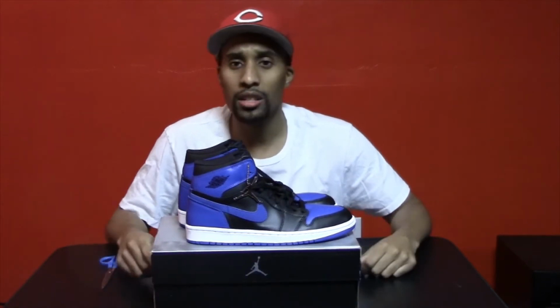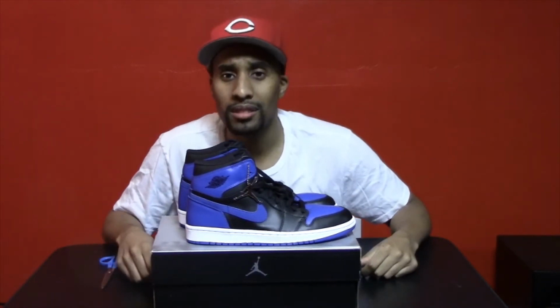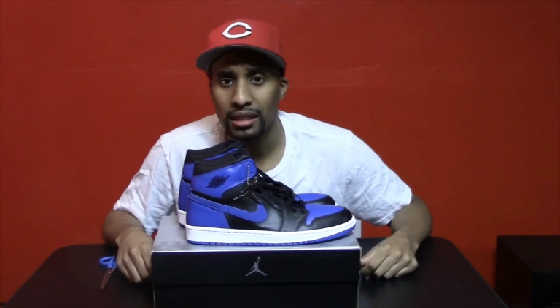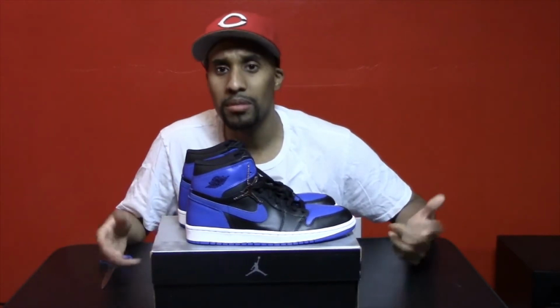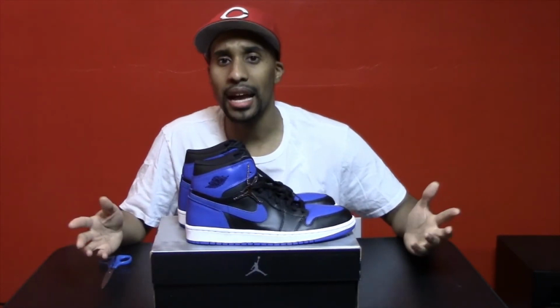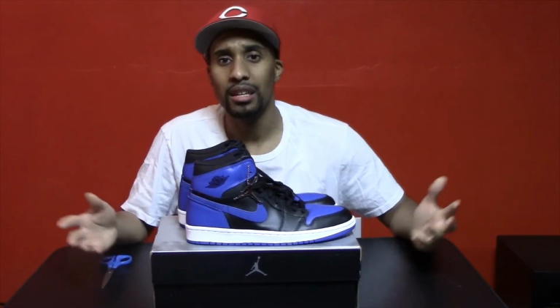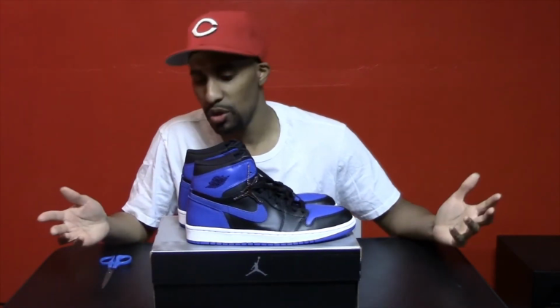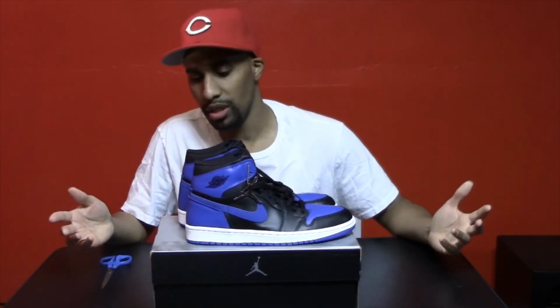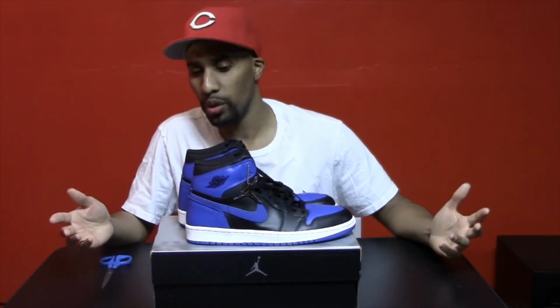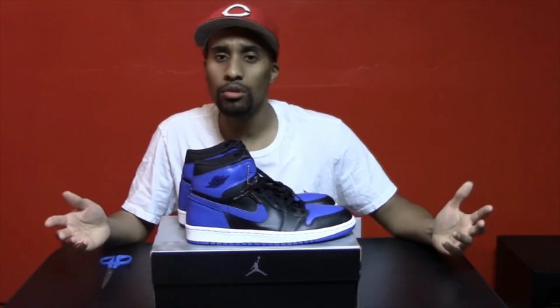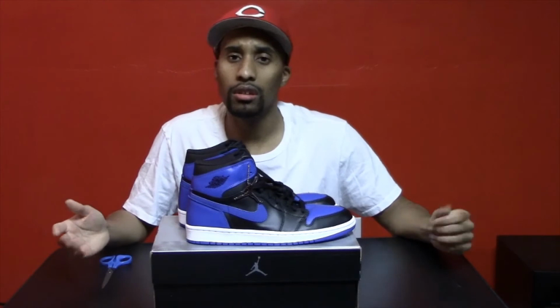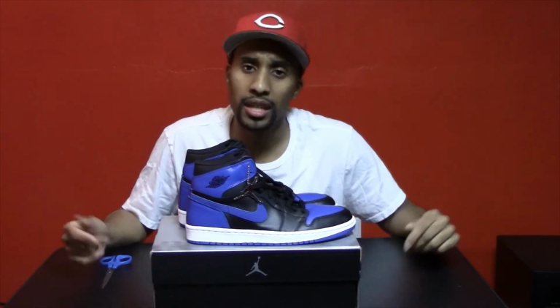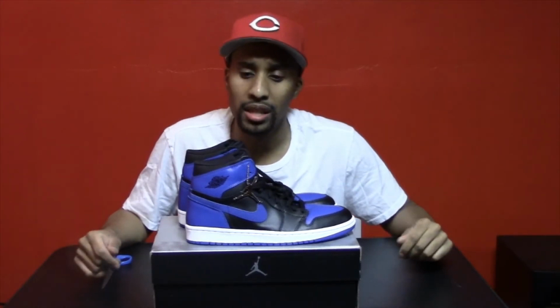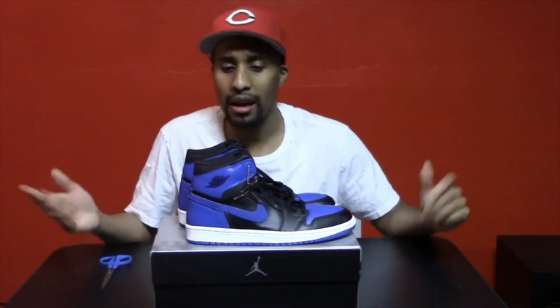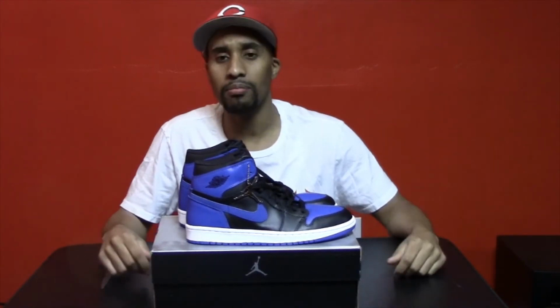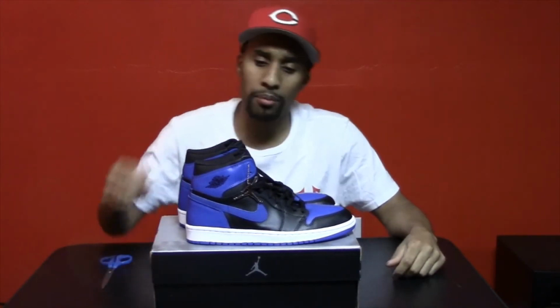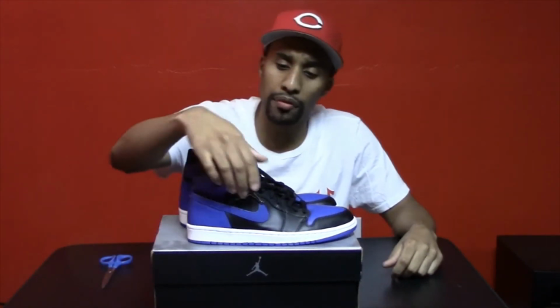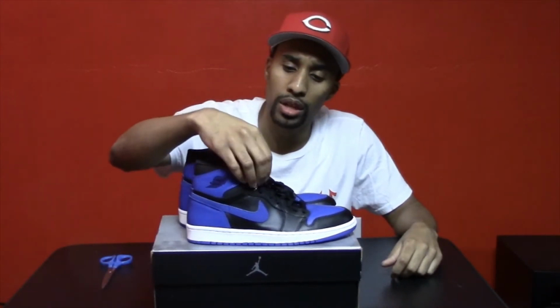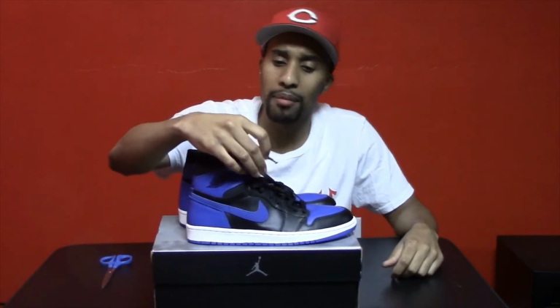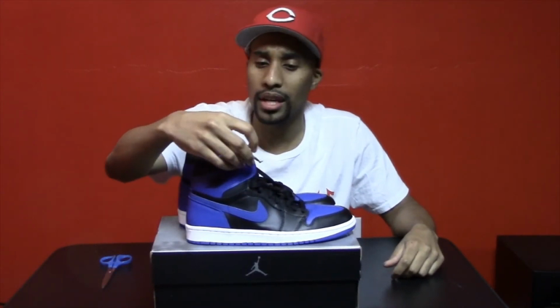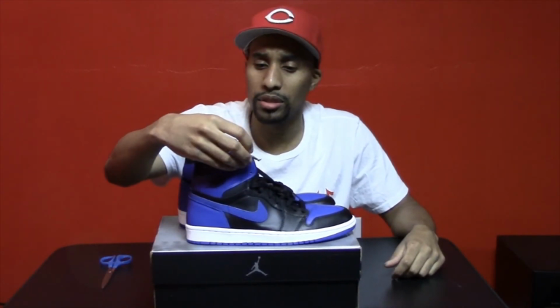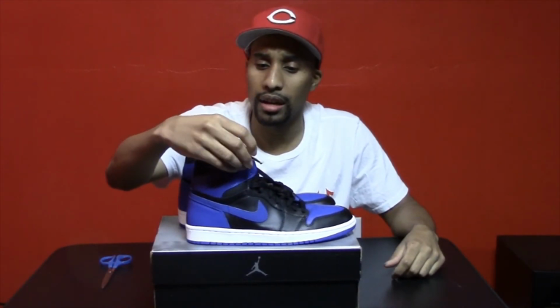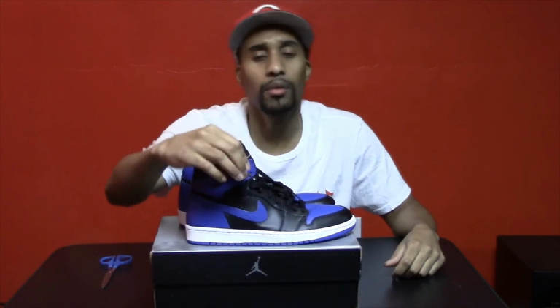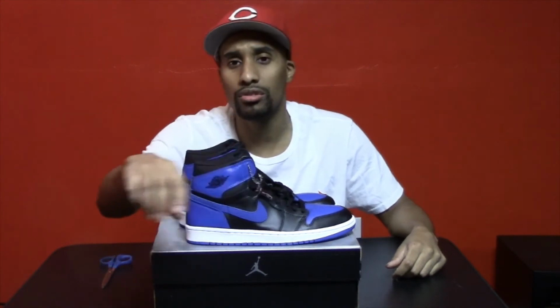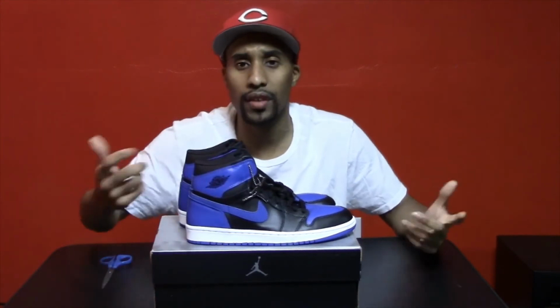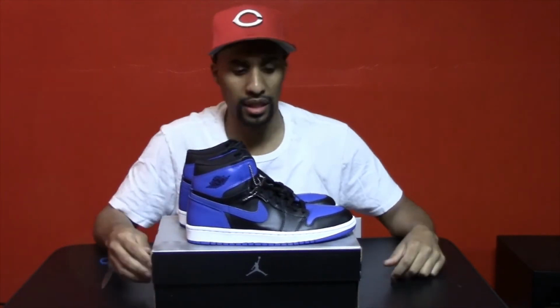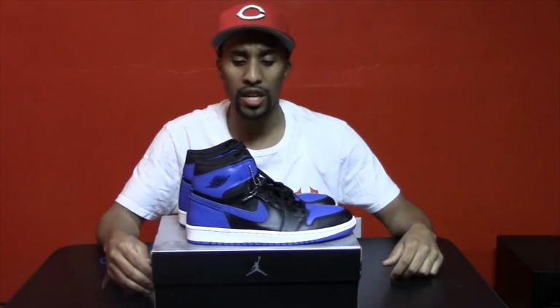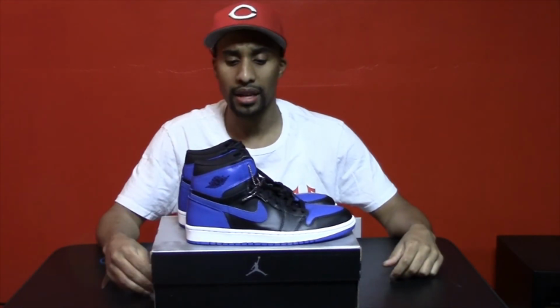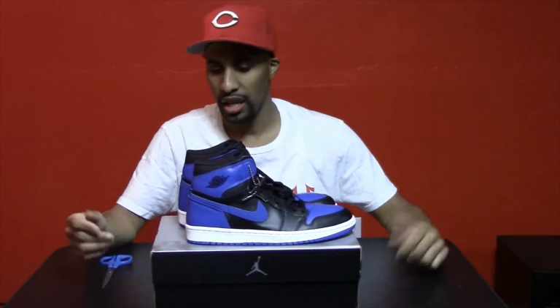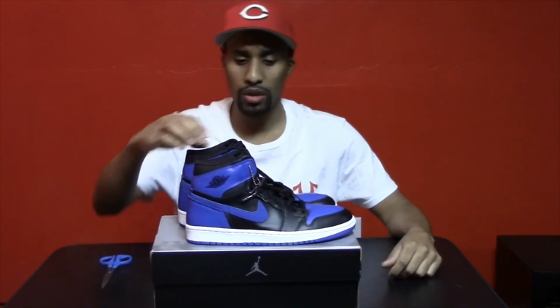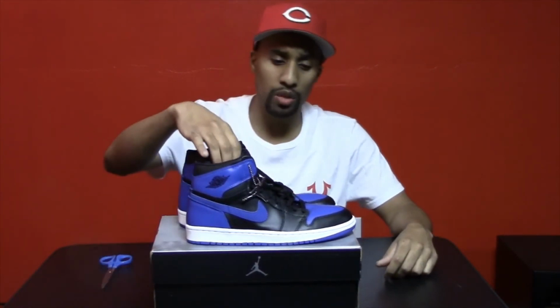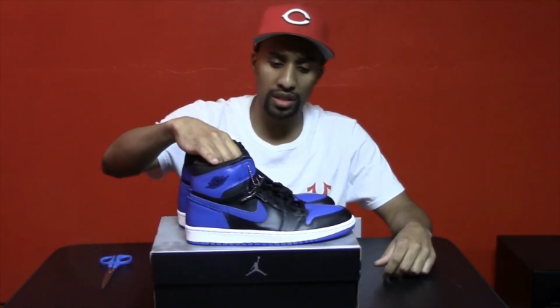I know you've probably seen these about a million times, but if you want me to do a review, leave me a comment and I'll be happy to bring a review. I might bring one anyway, but I'll bring one a little sooner if I get some feedback and you really want to see it.